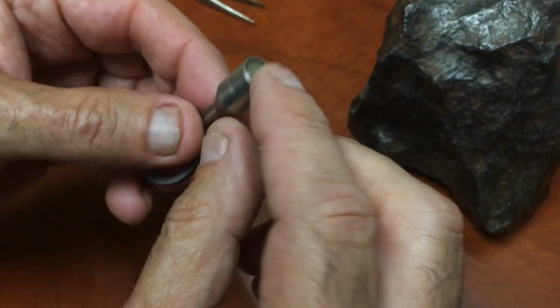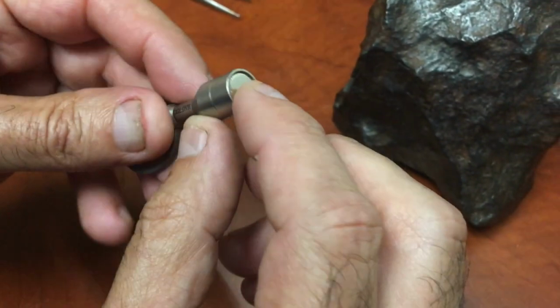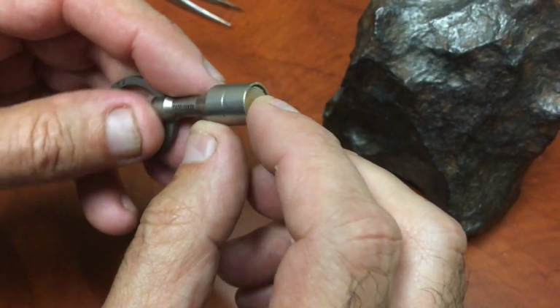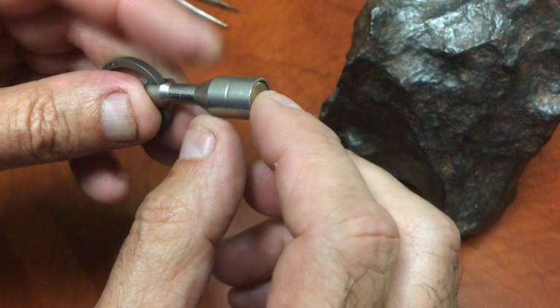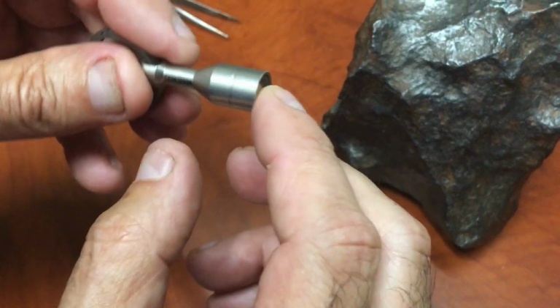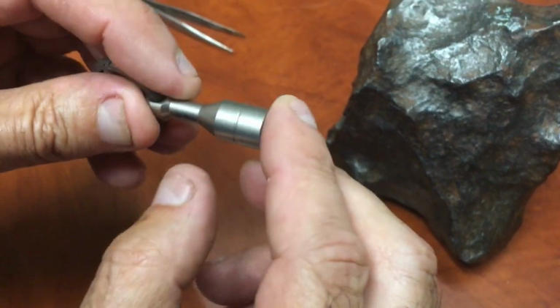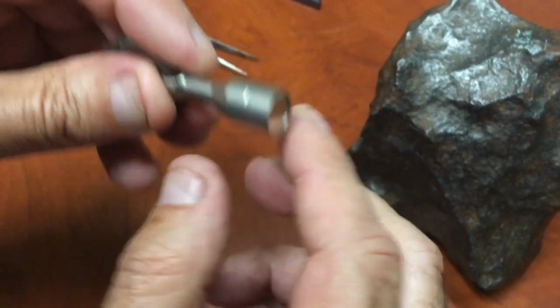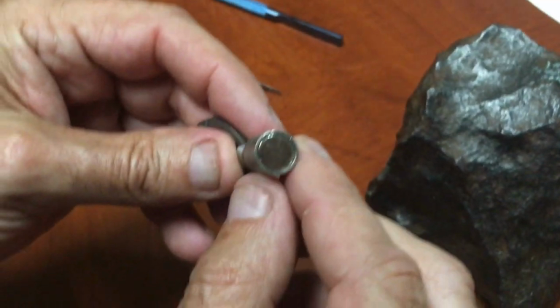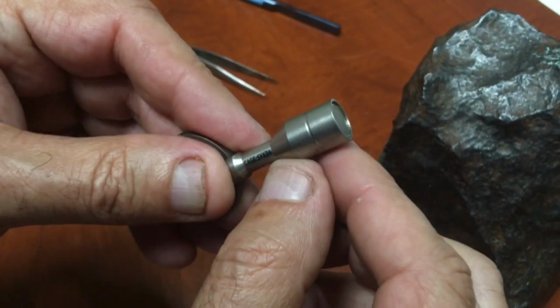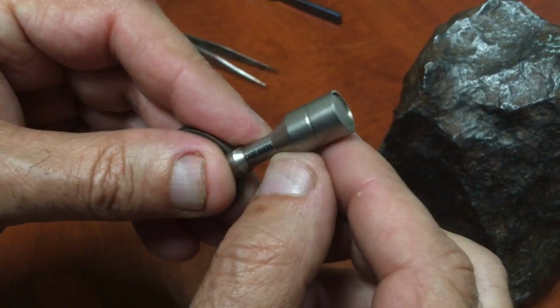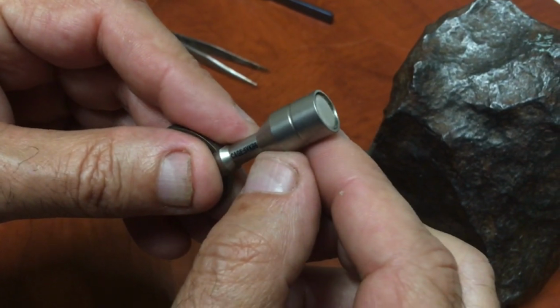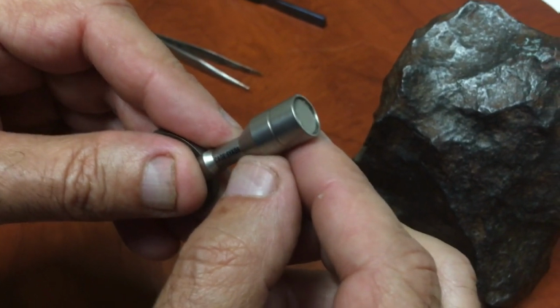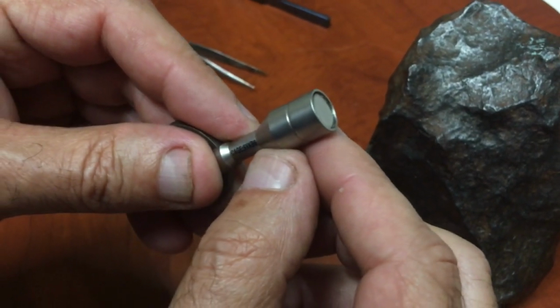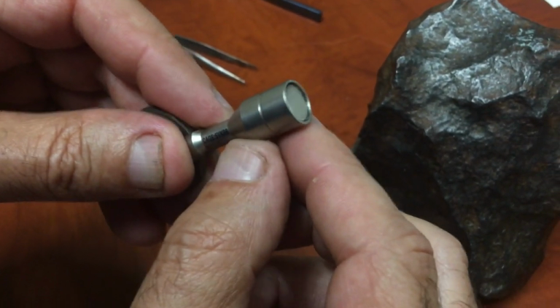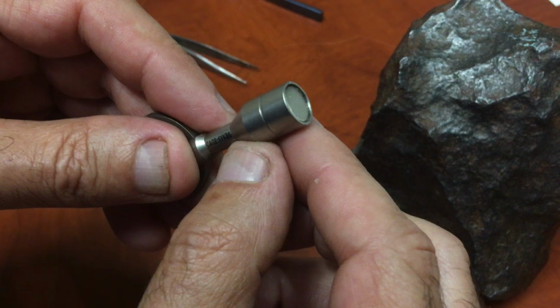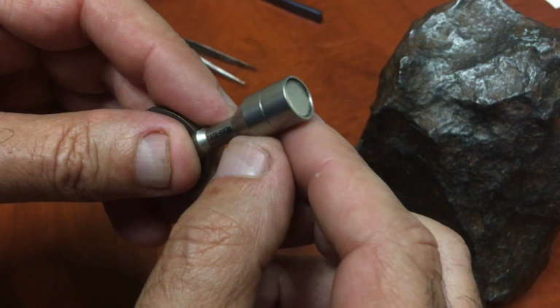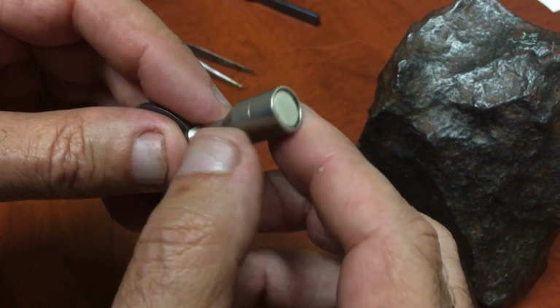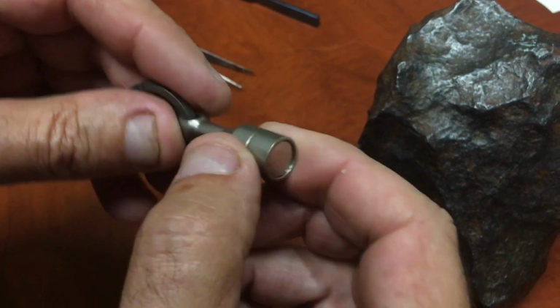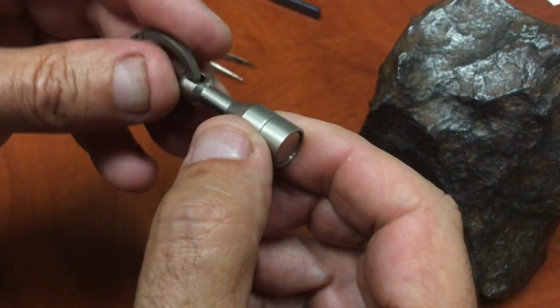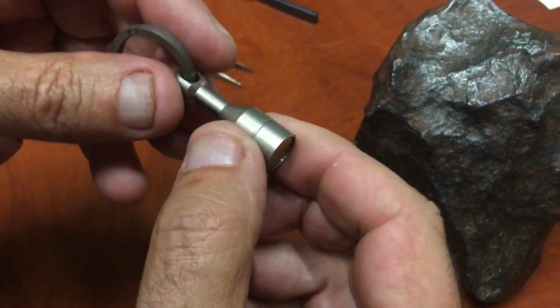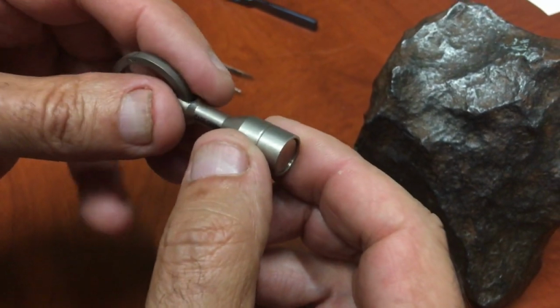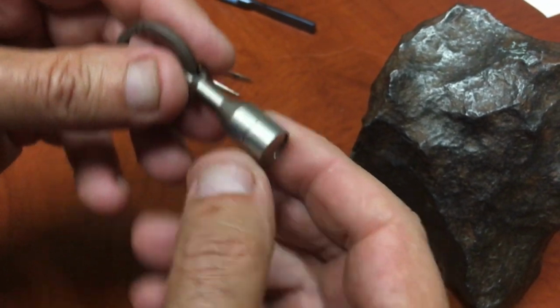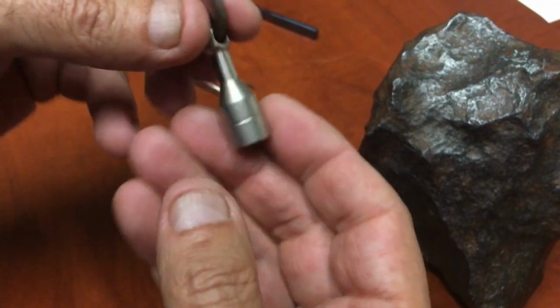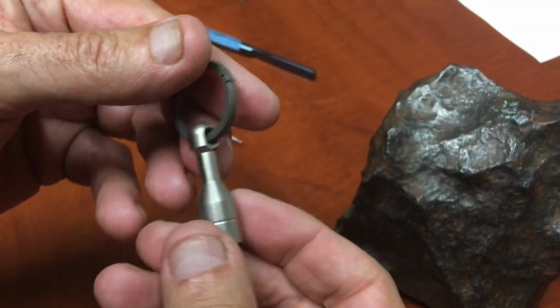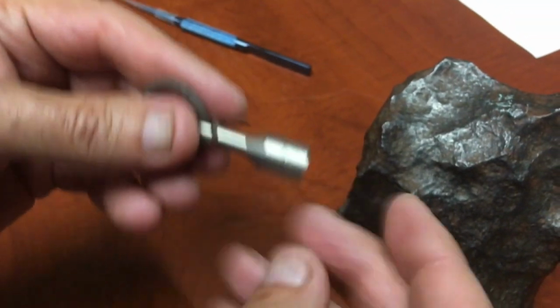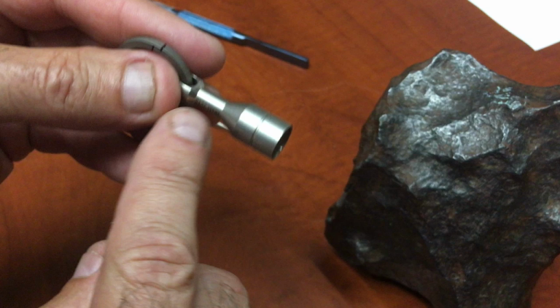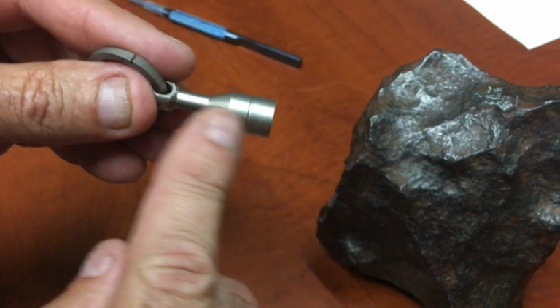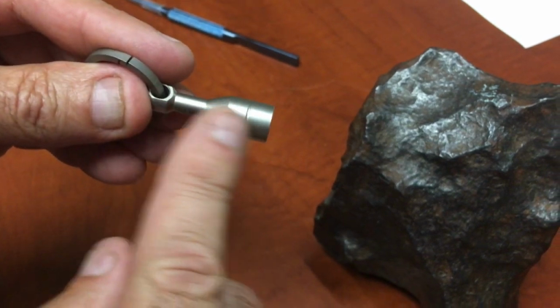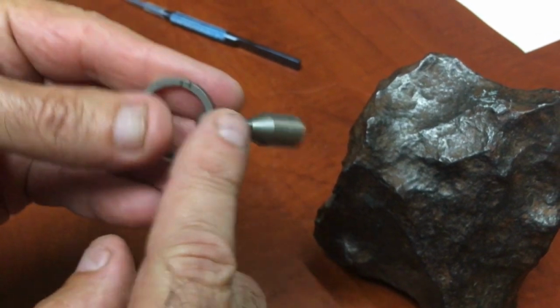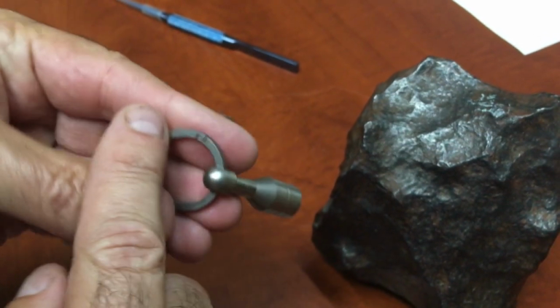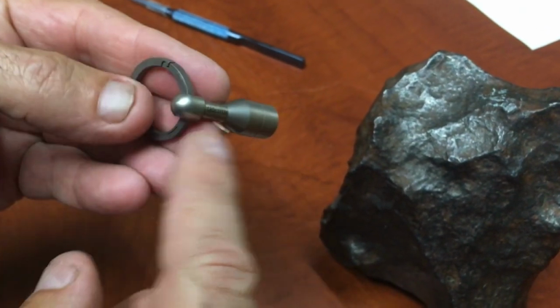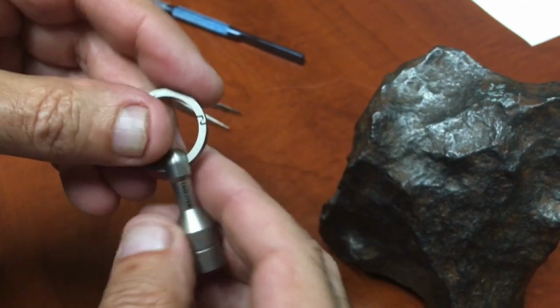There is an N50 — that's the rating on the magnet — it's an N50 magnet in there. It's a pretty strong magnet, the Gauss rating is N50, a neodymium magnet in there, and all titanium here in the ring.